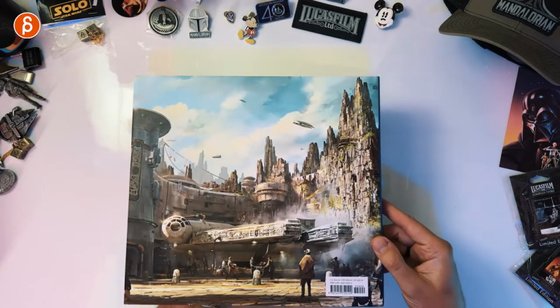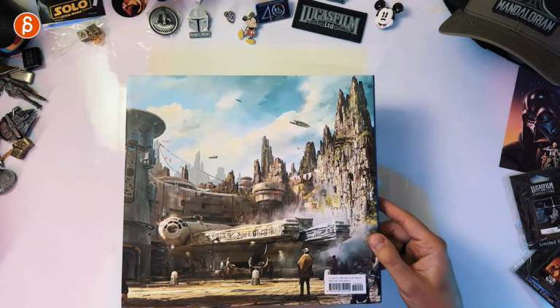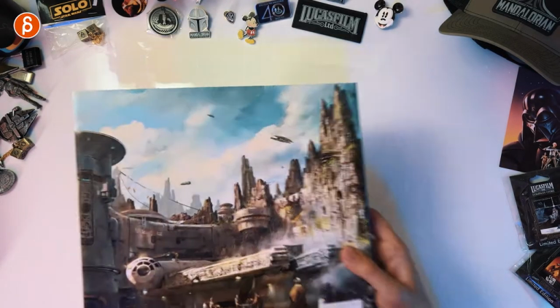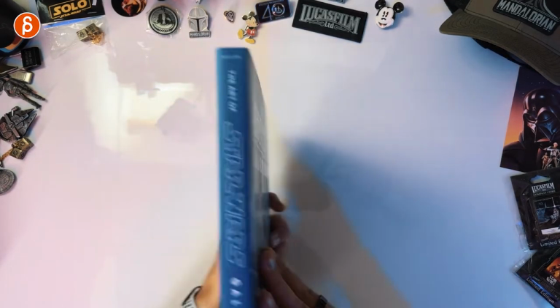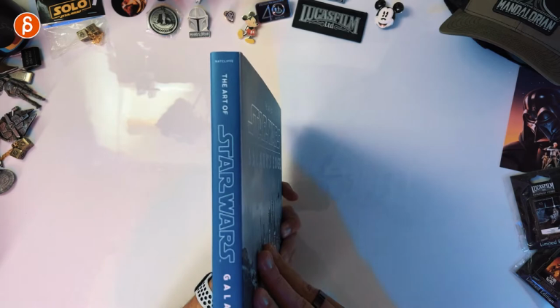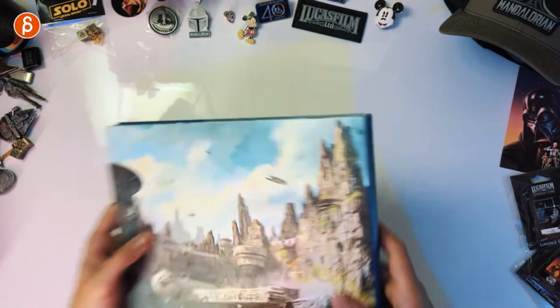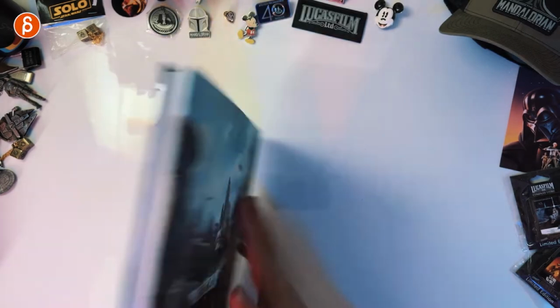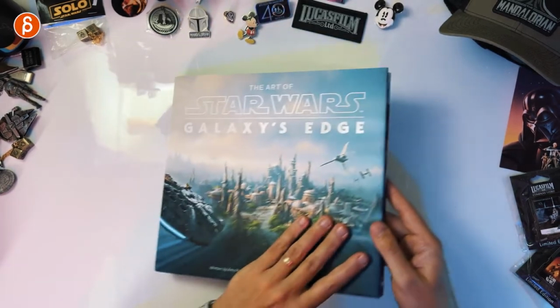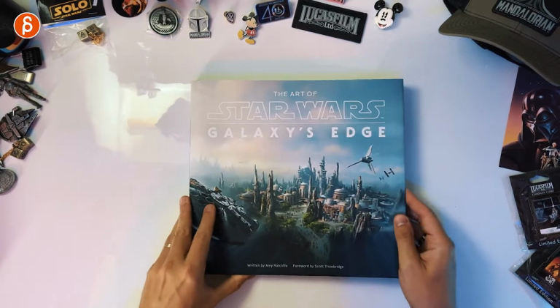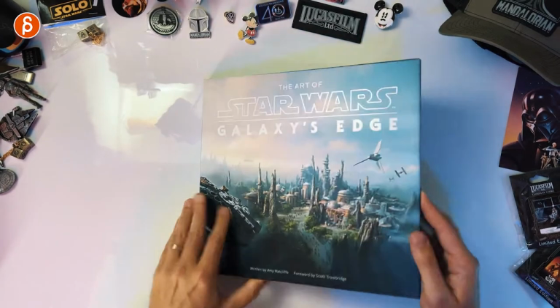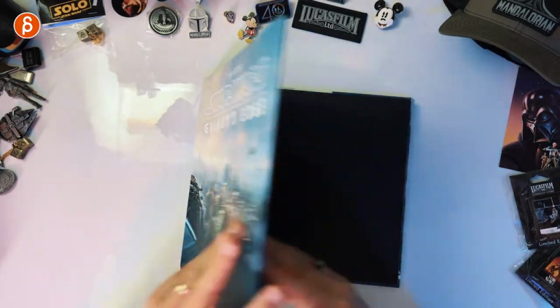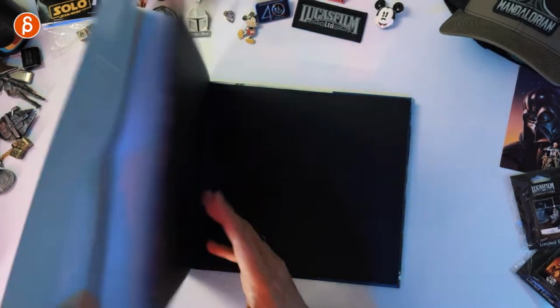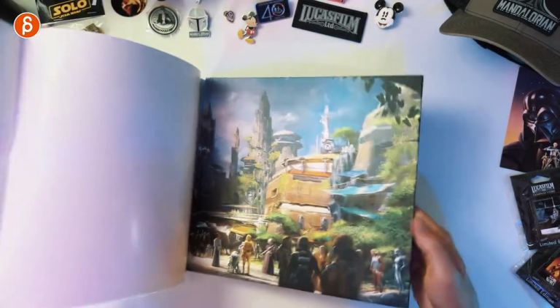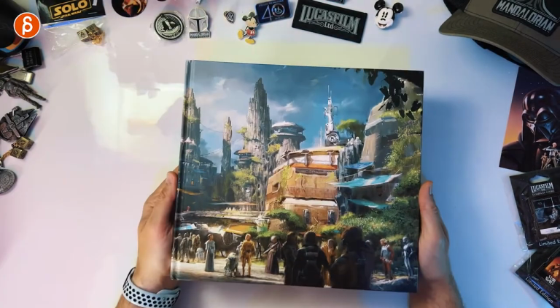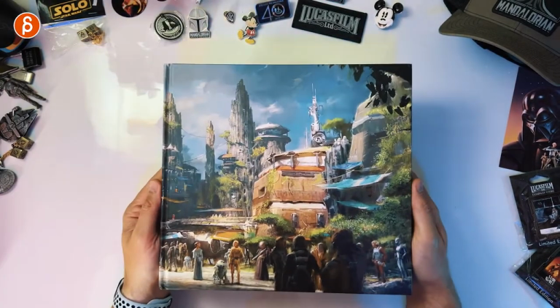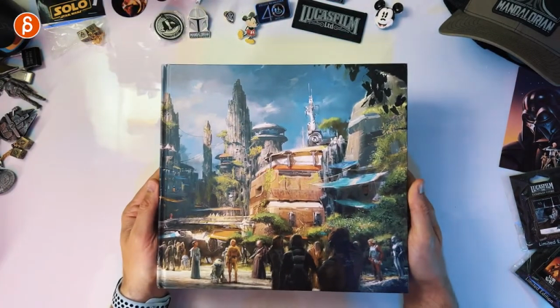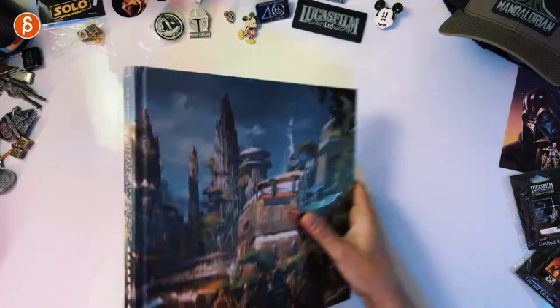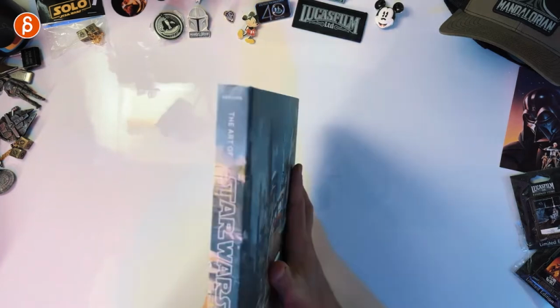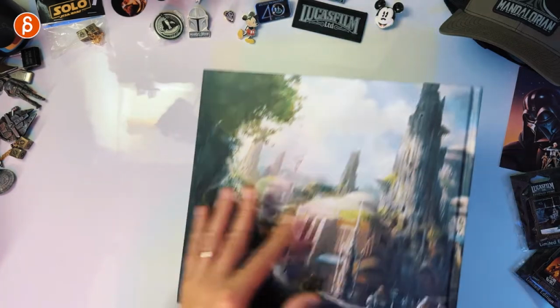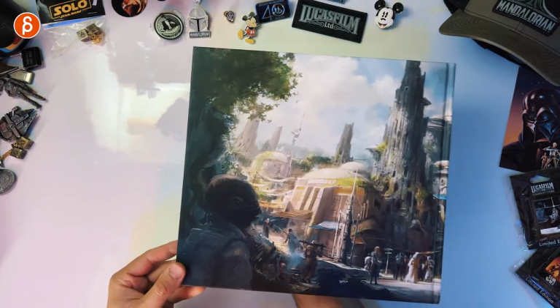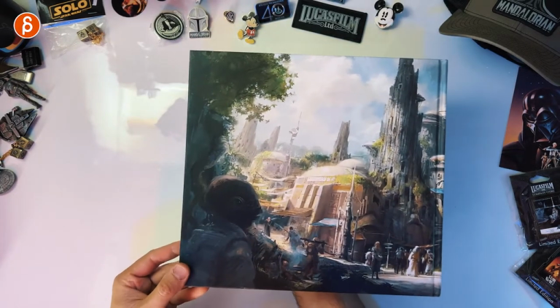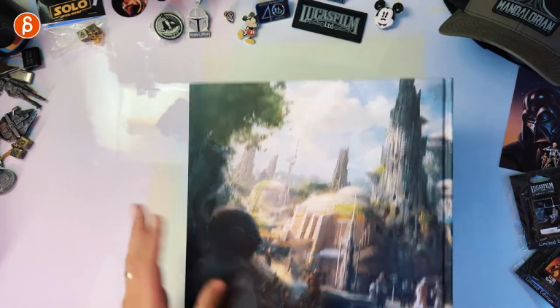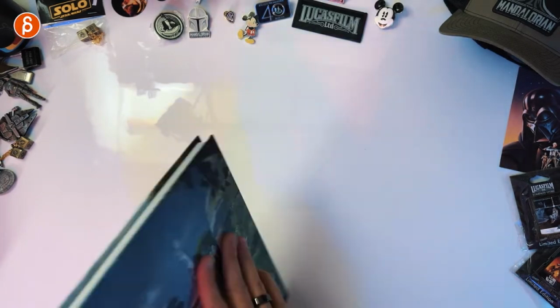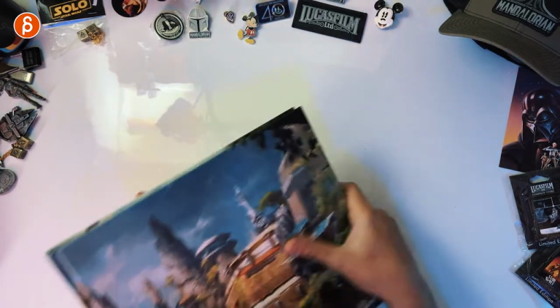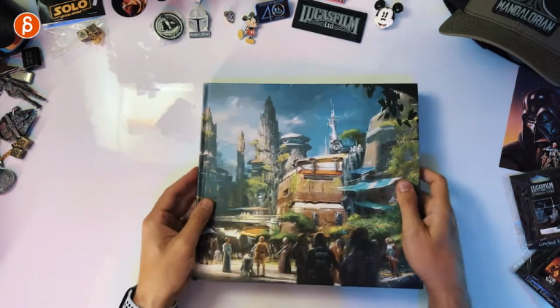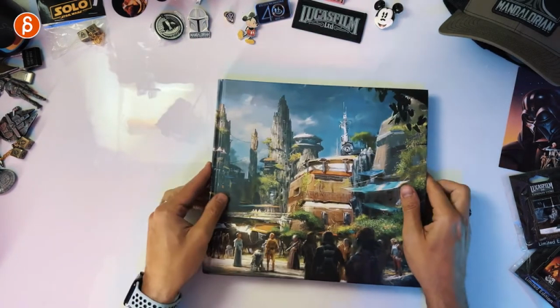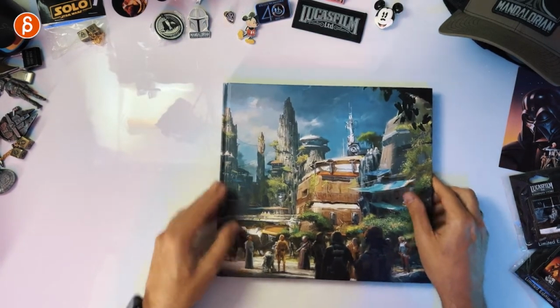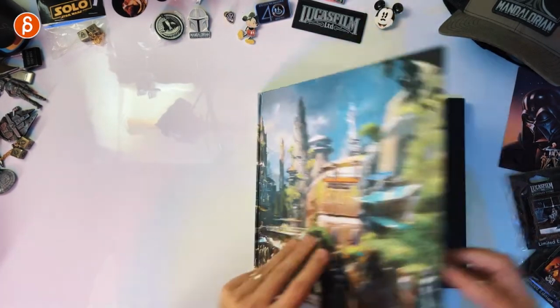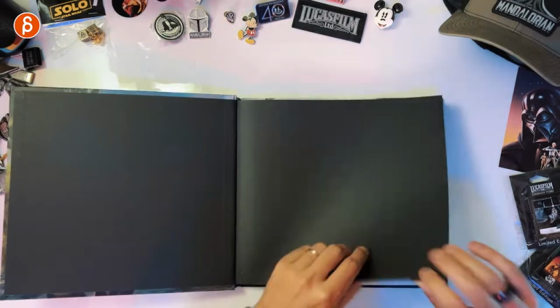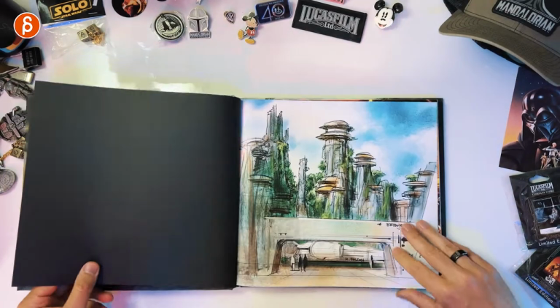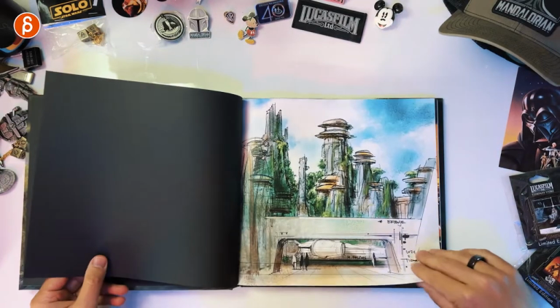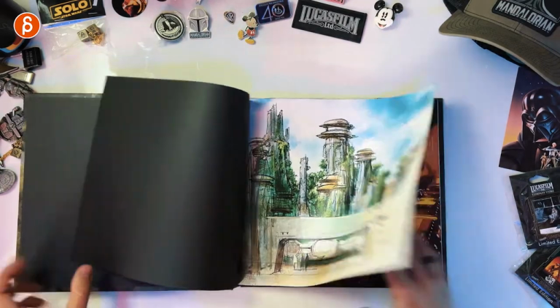The back, the spine, and if we take this off we have this beautiful artwork right there. It's very cool.